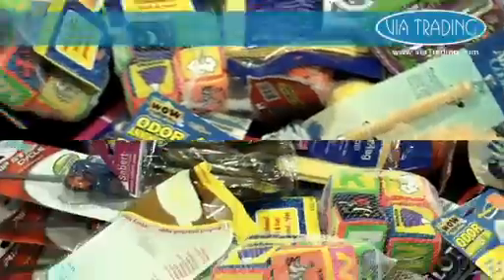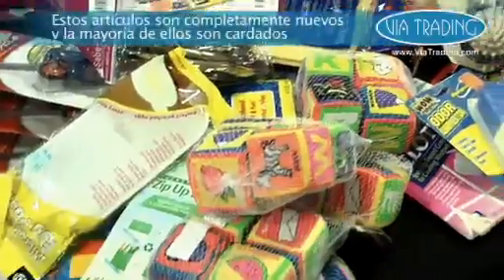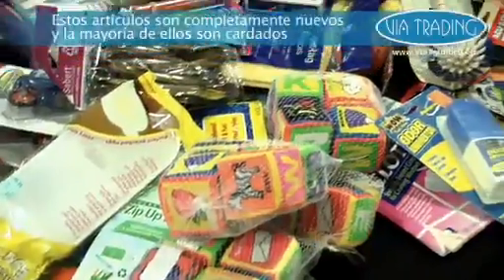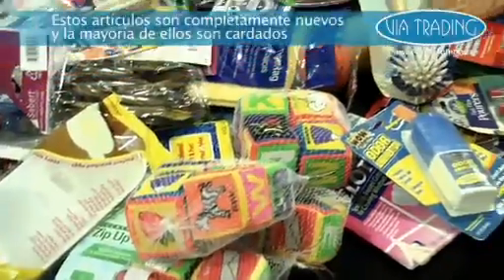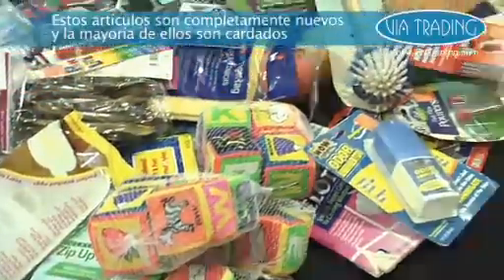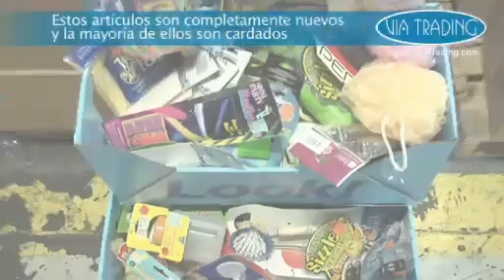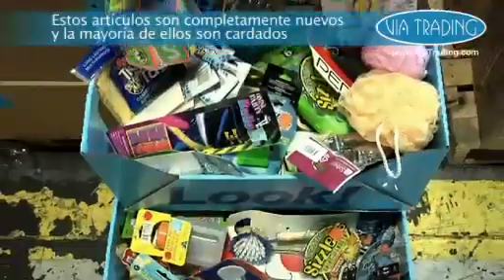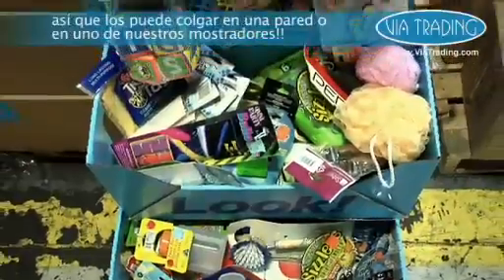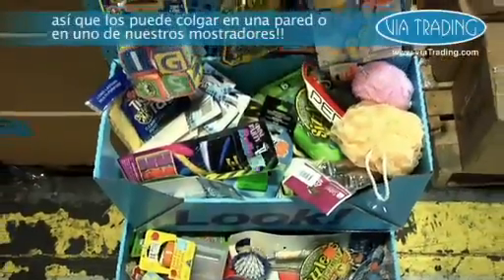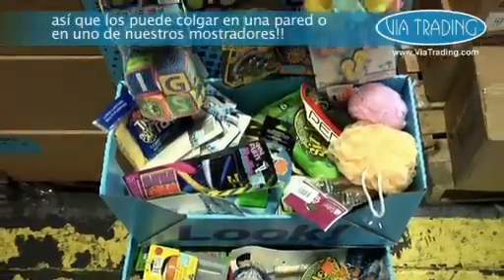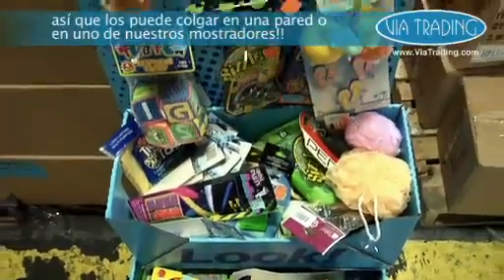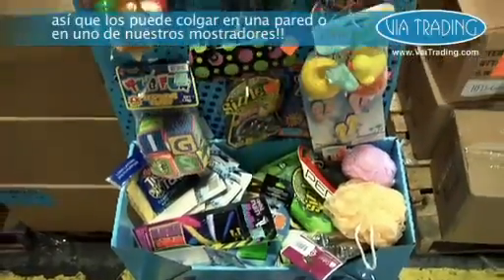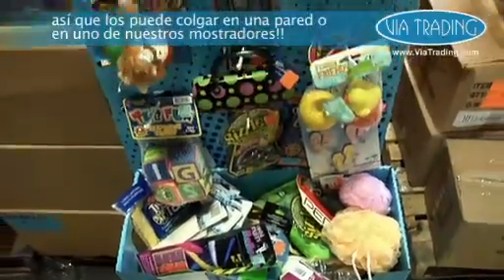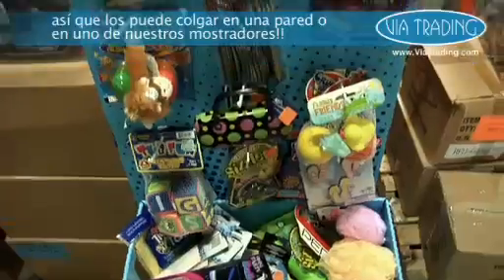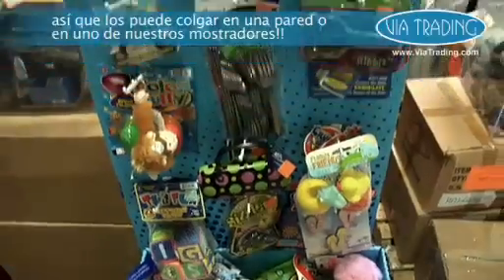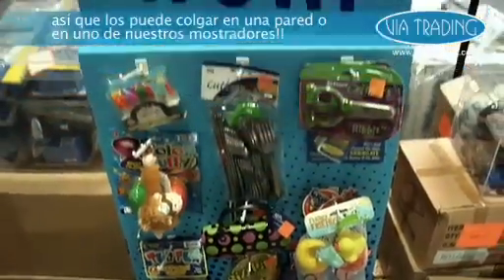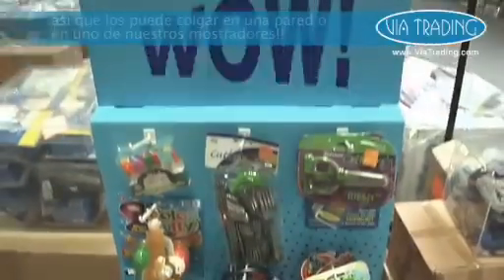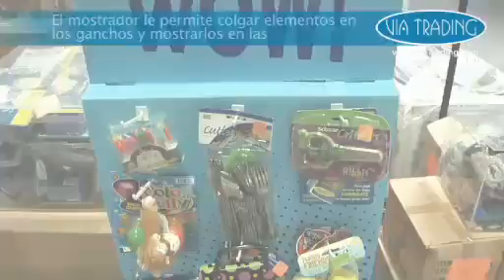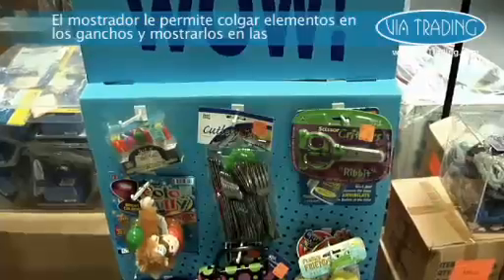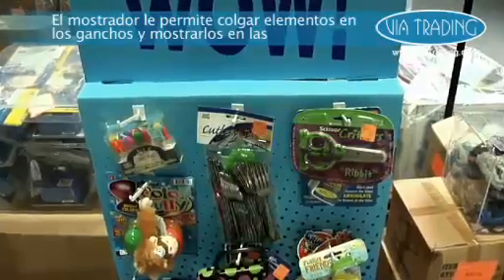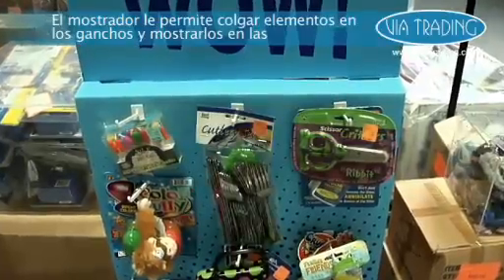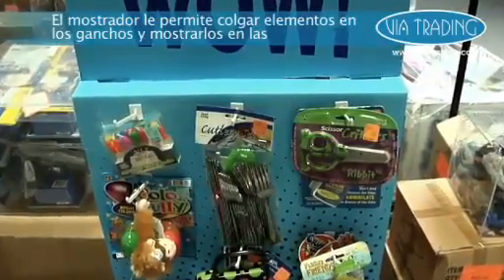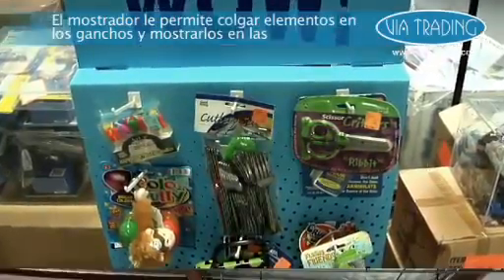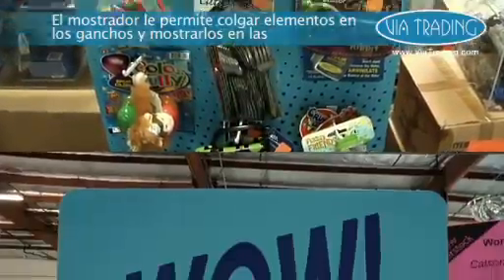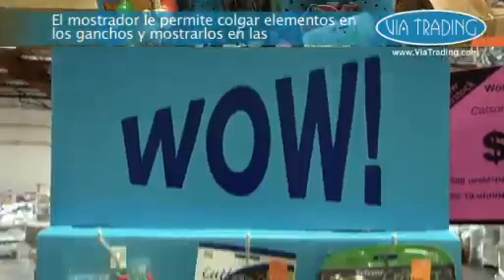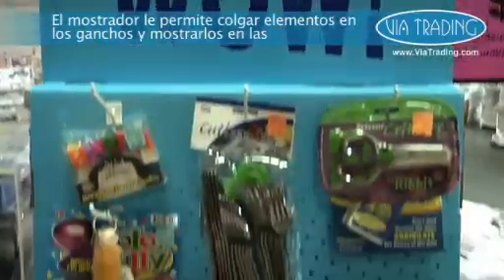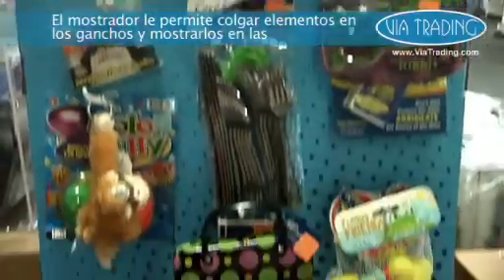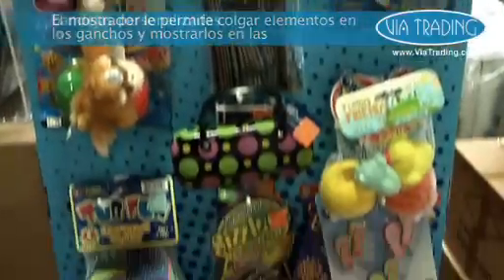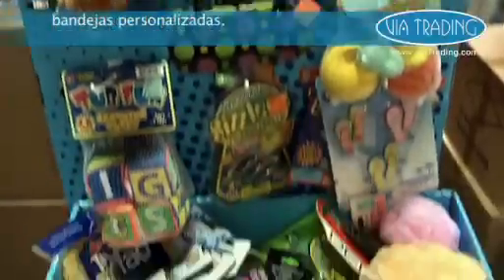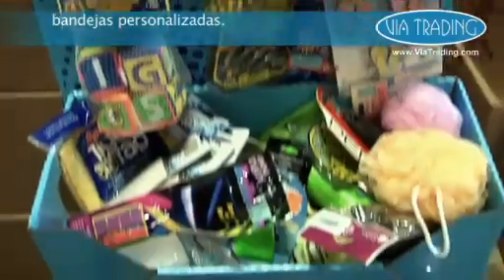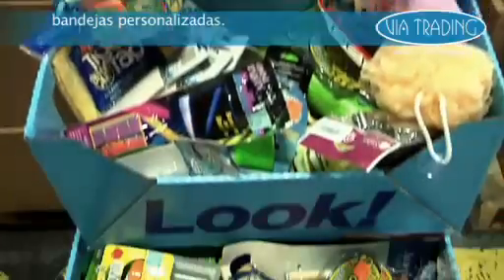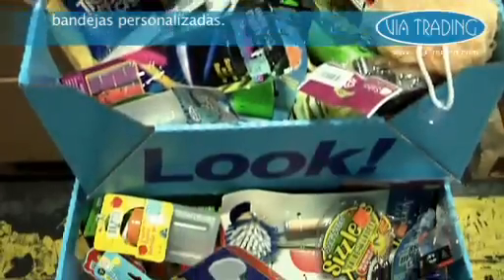These items are all new and the majority of them are carded, so you can hang them on a peg wall or on one of our custom floor retail displays. The retail displays allow you to hang items from the hooks and display them in the trays to show the wide assortment of products available.